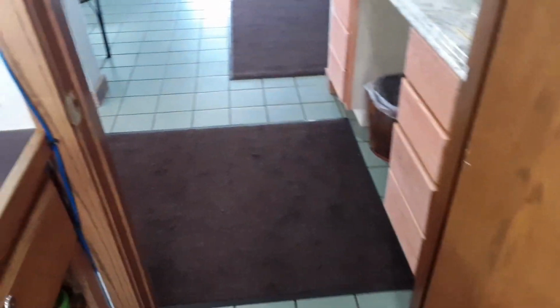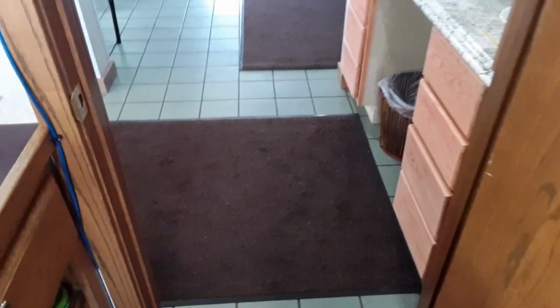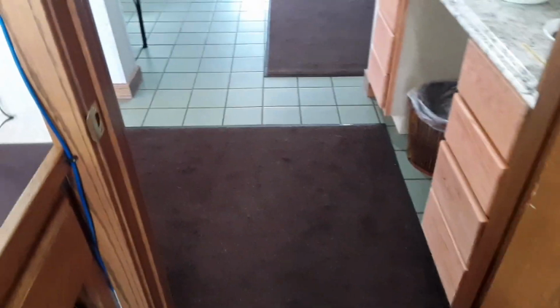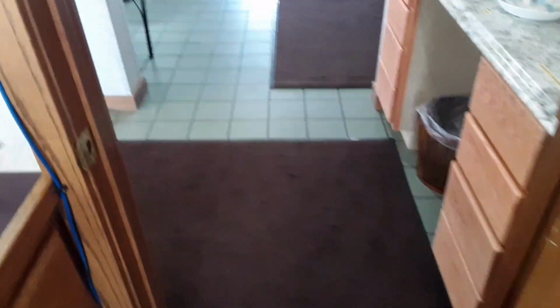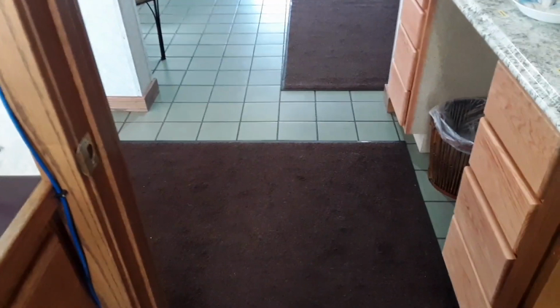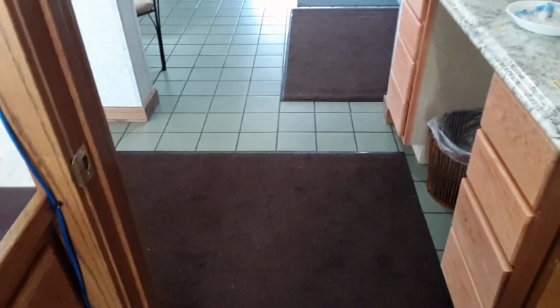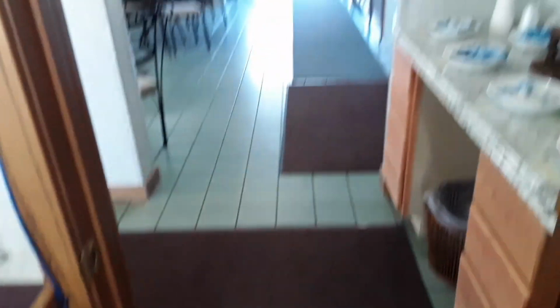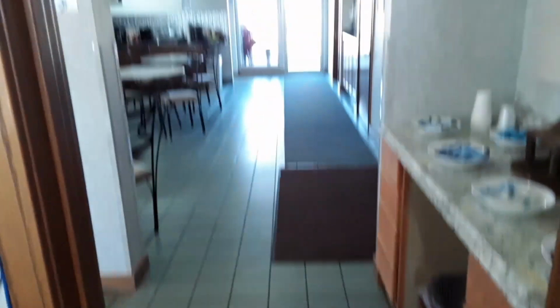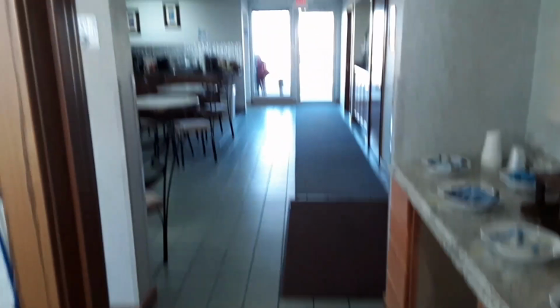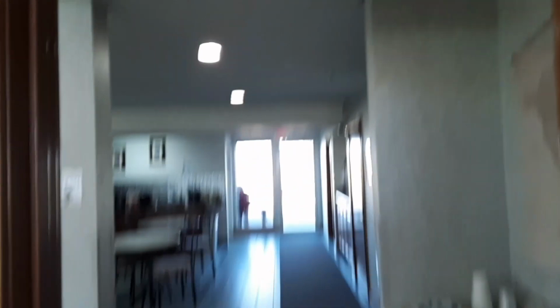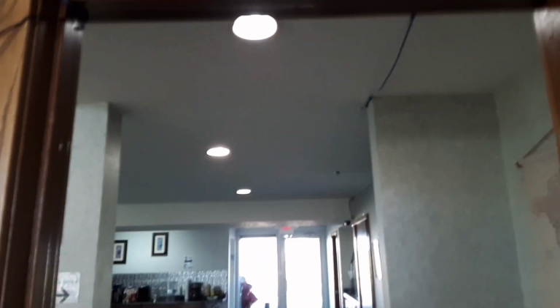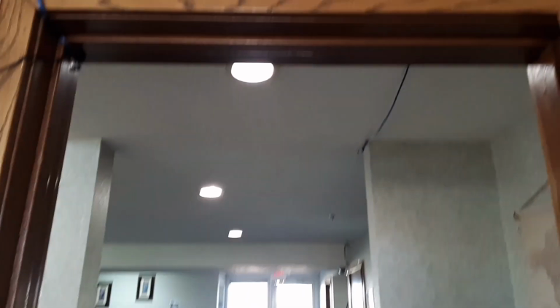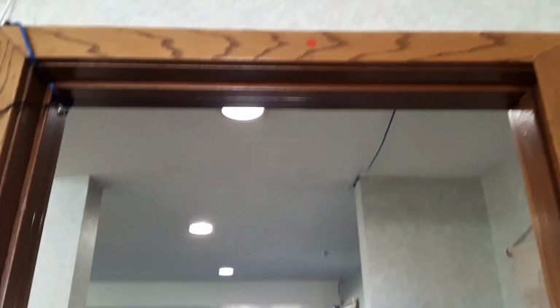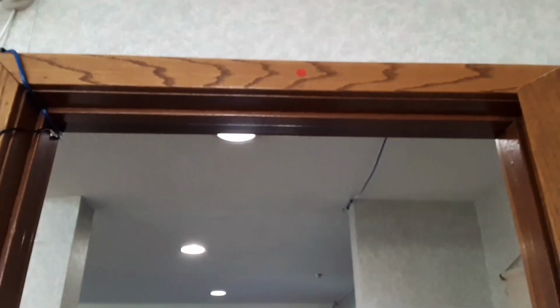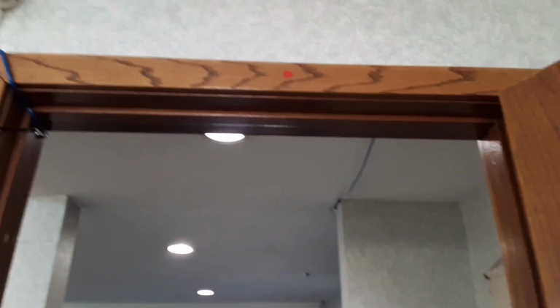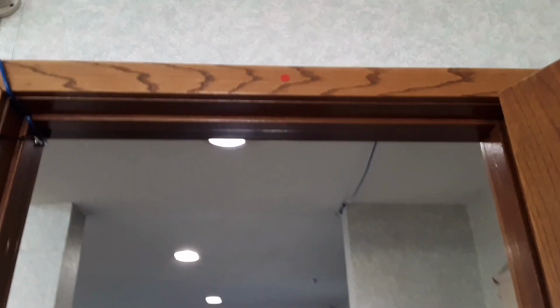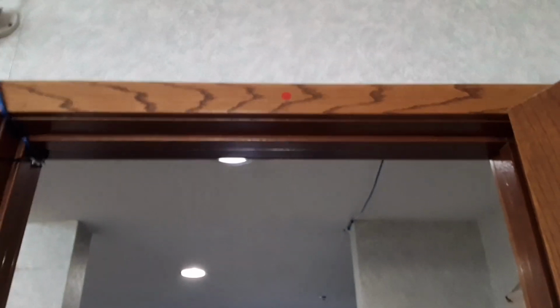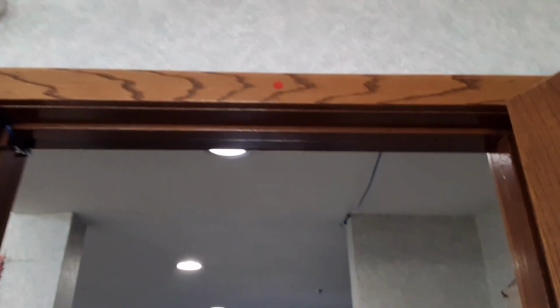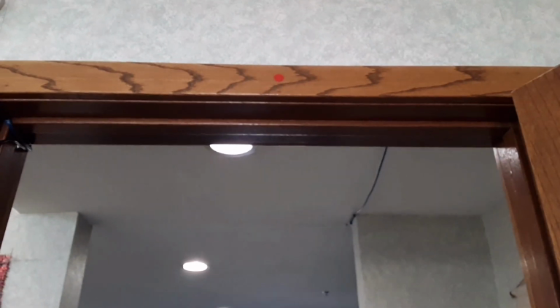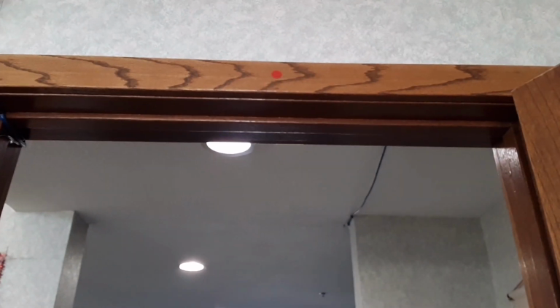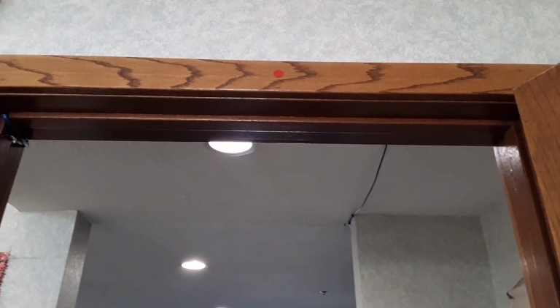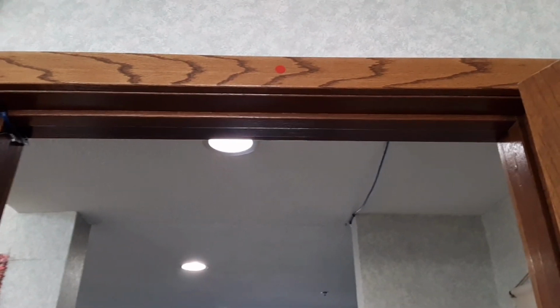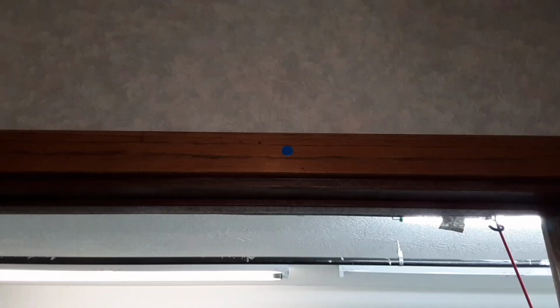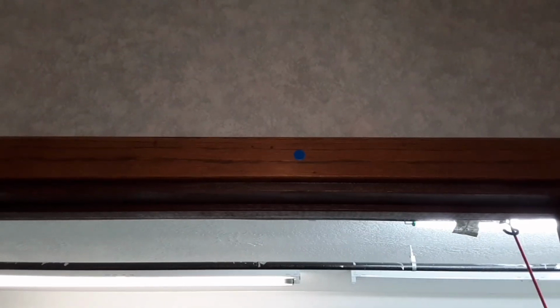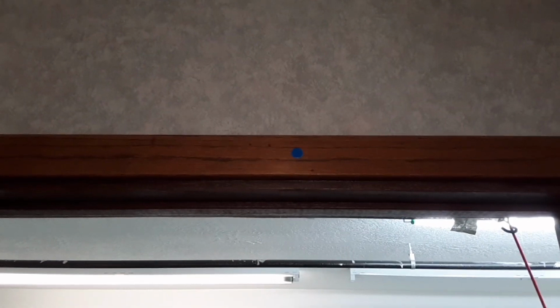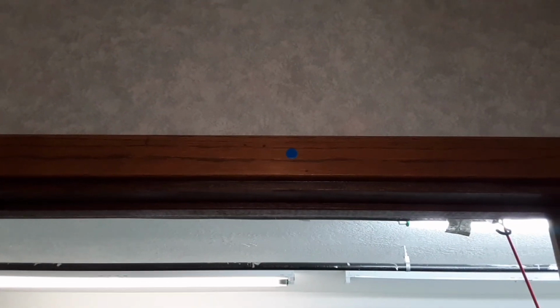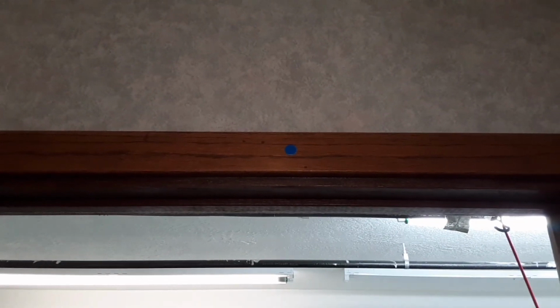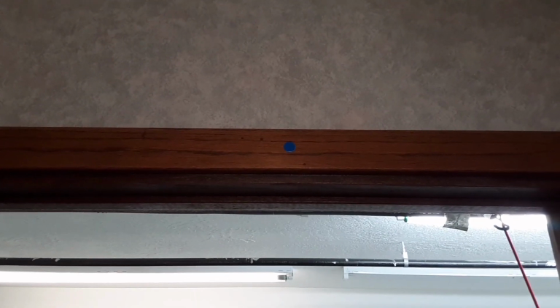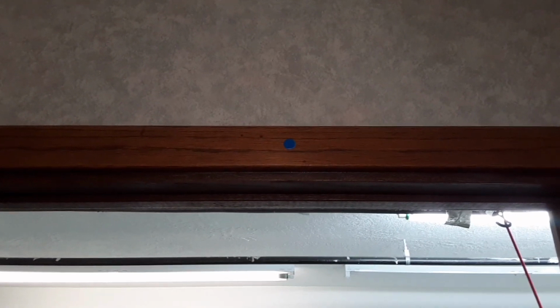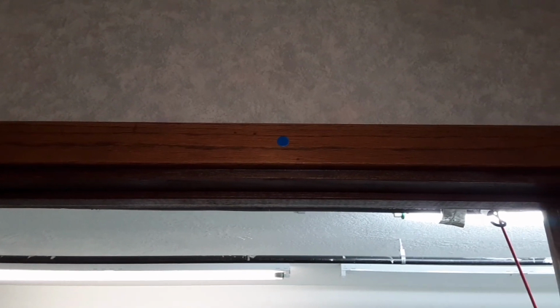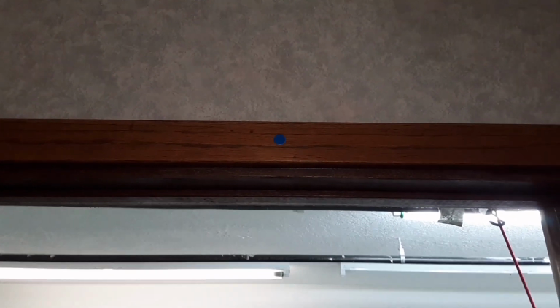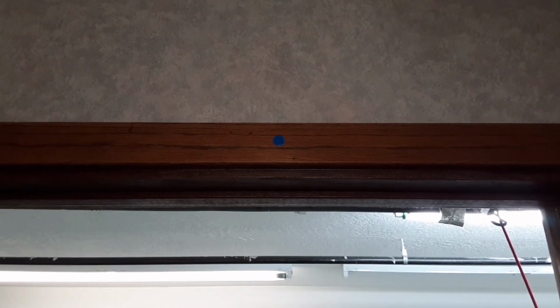We're working on color coding the hotel right now, and behind the front desk is red, and the laundry room is blue.